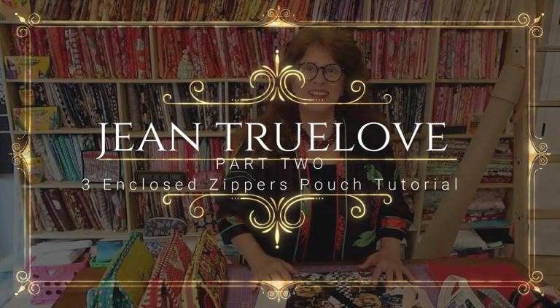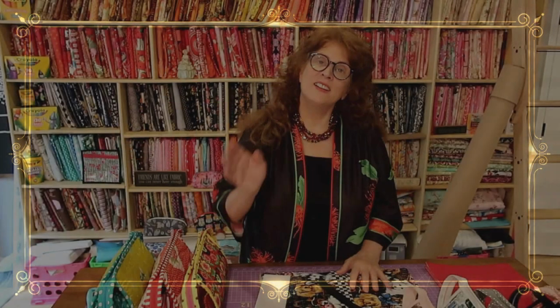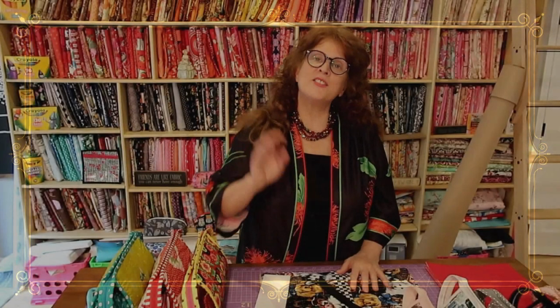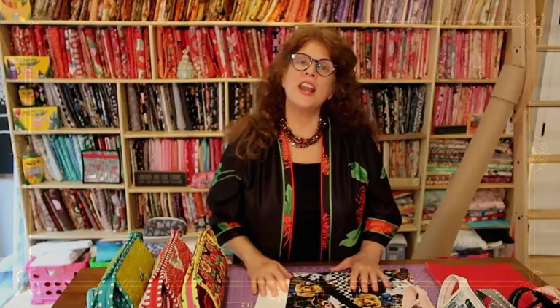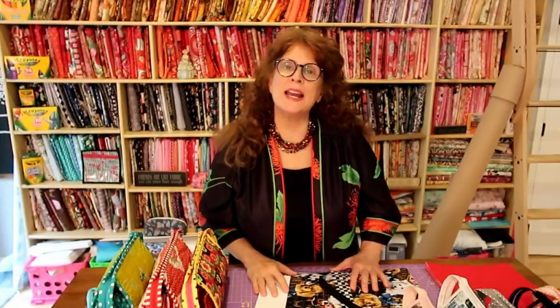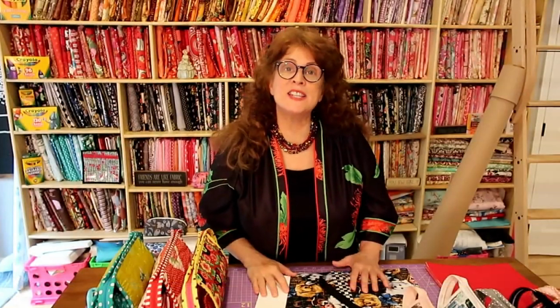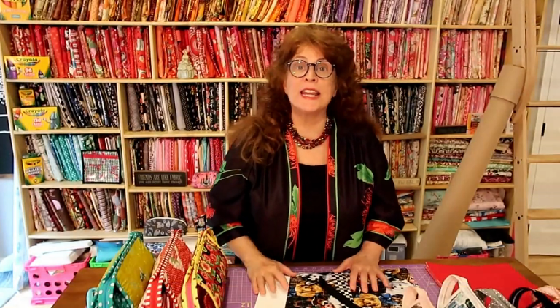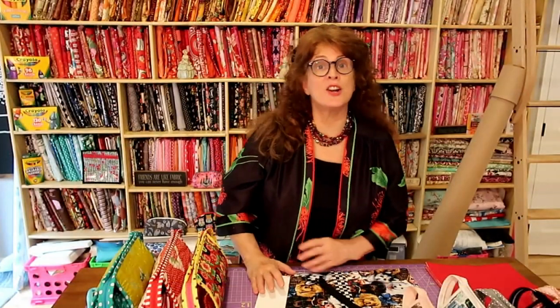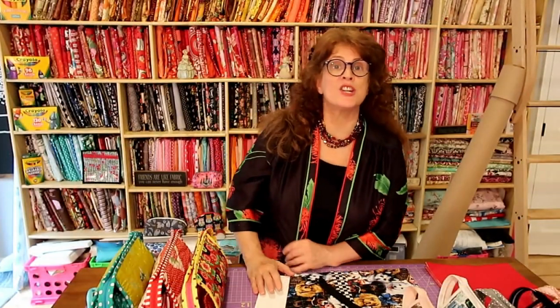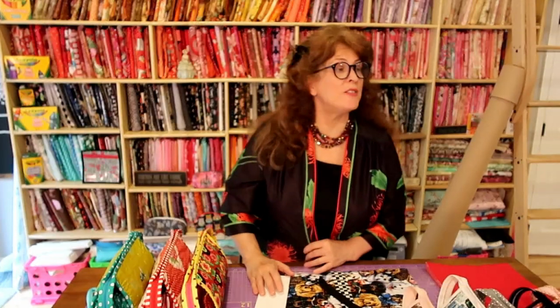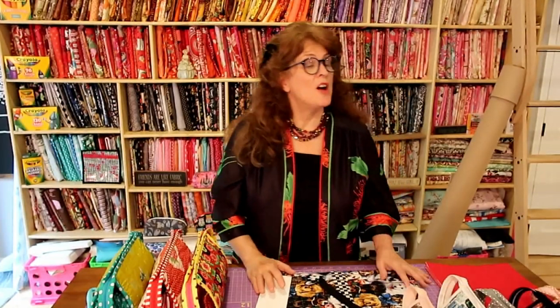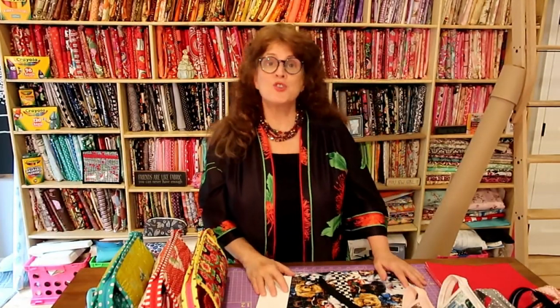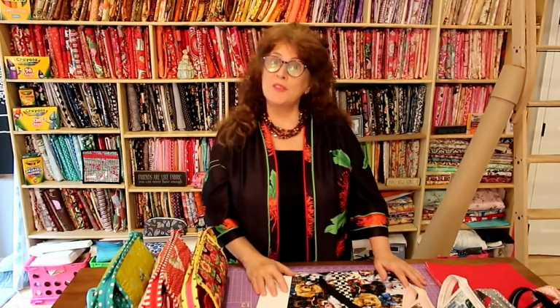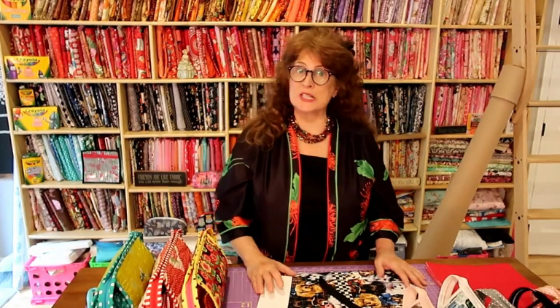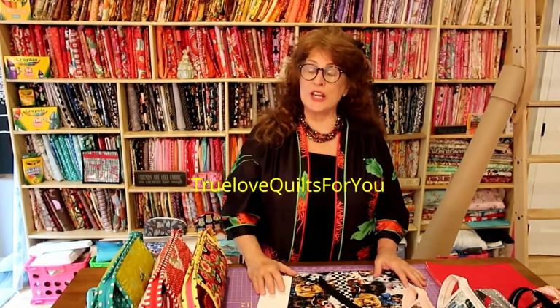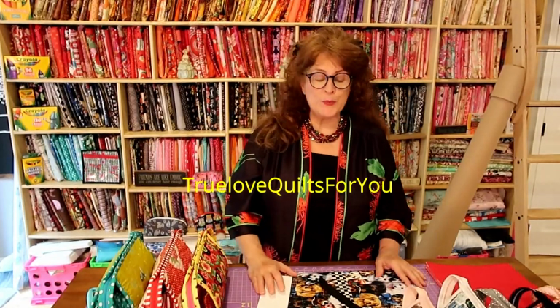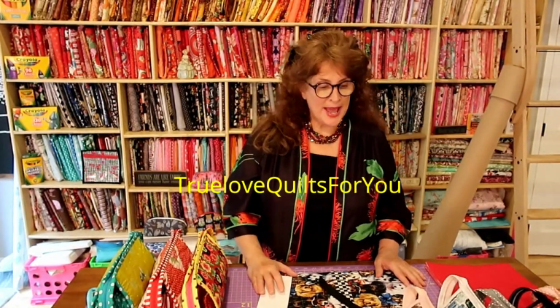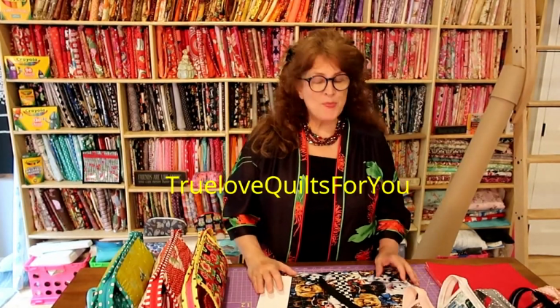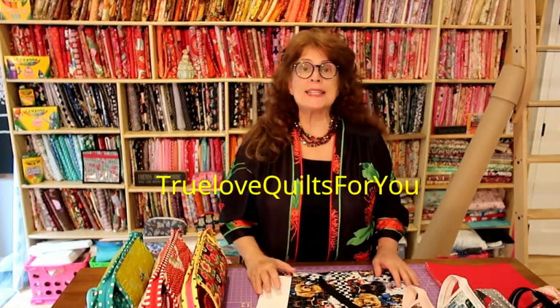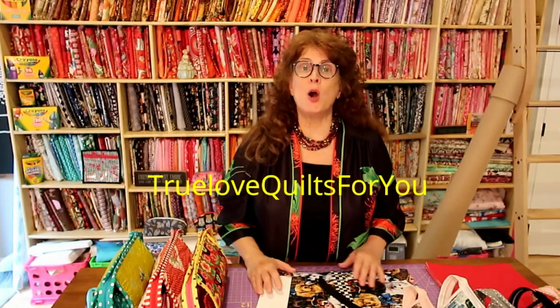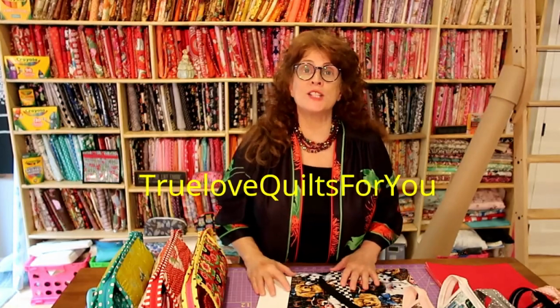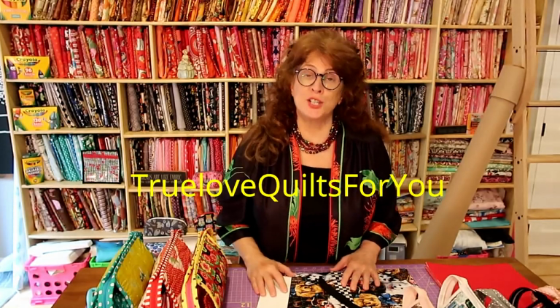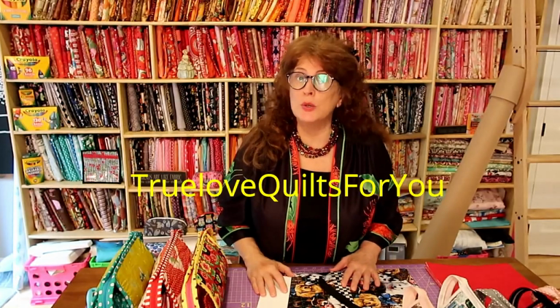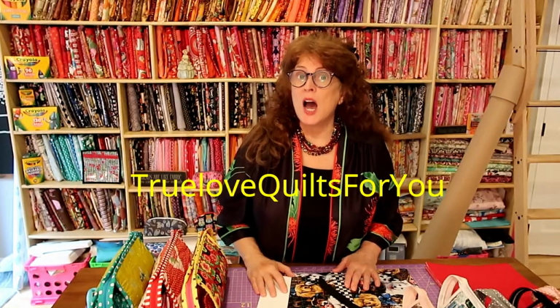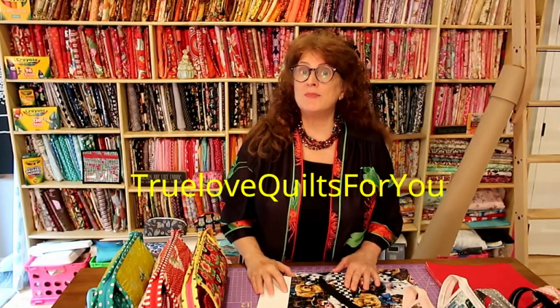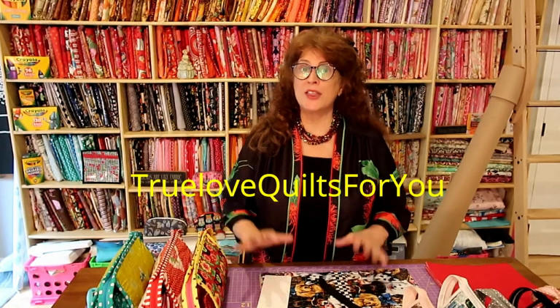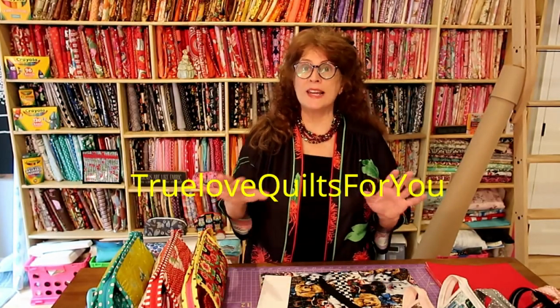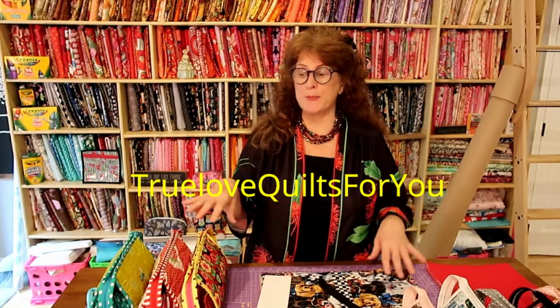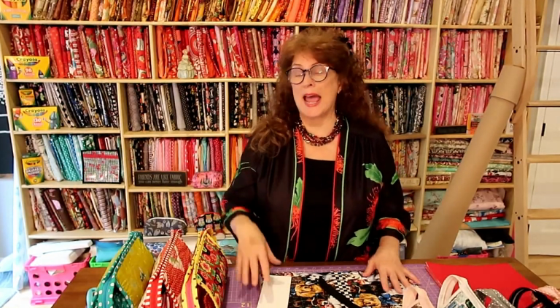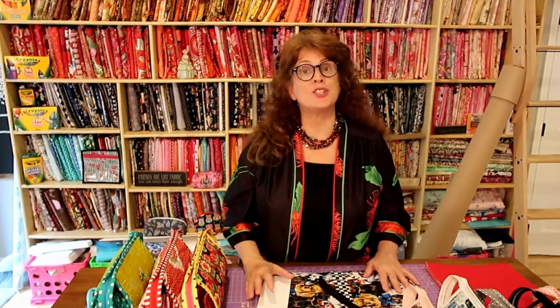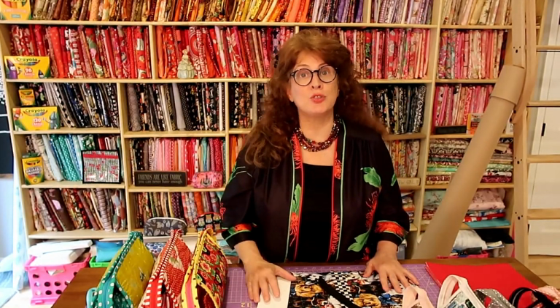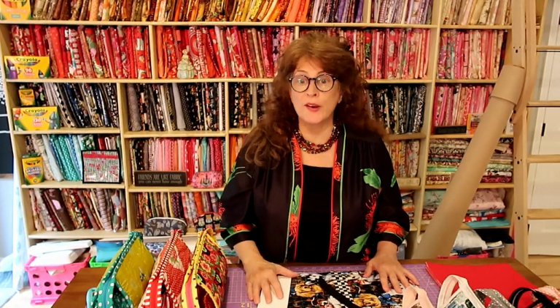Good afternoon everybody, this is Jean here, Jean Truelove from Truelove Quilts For You. This is part two of my three zipper bag tutorial.